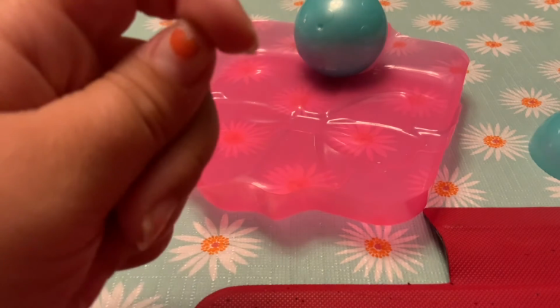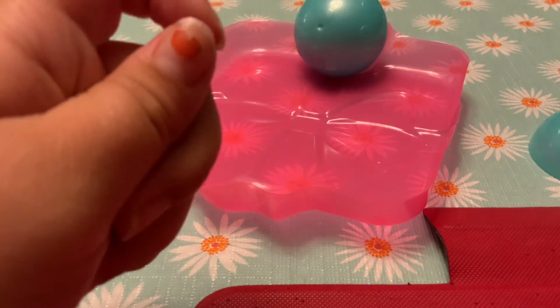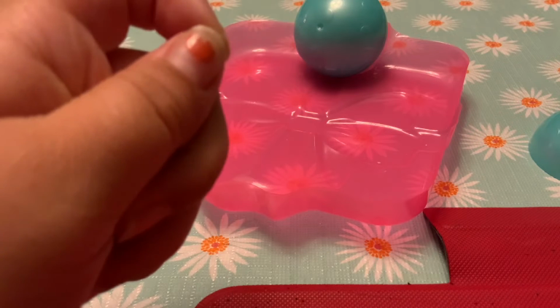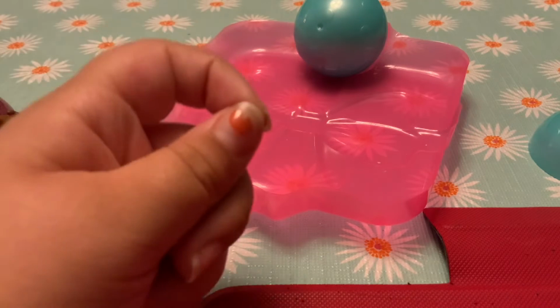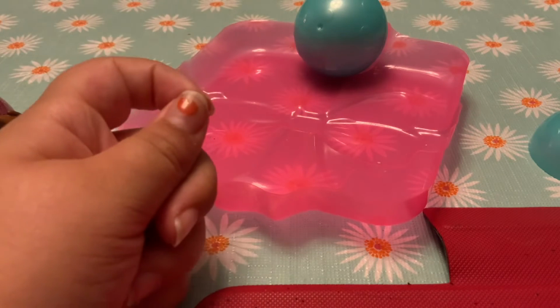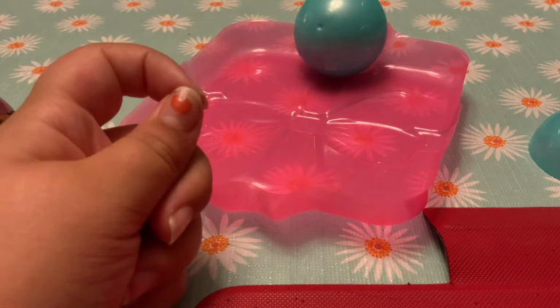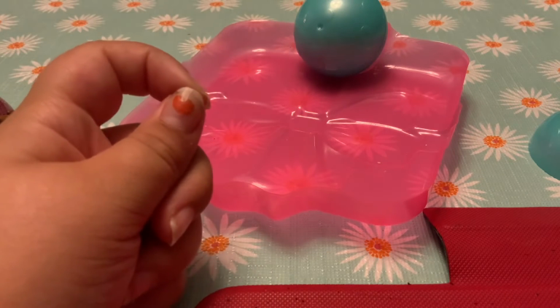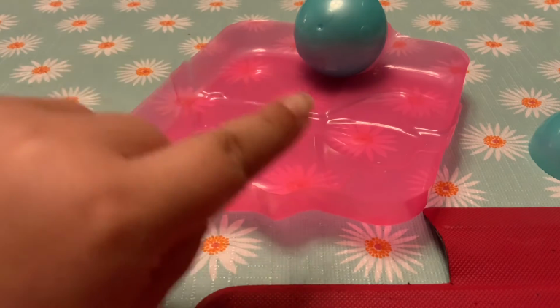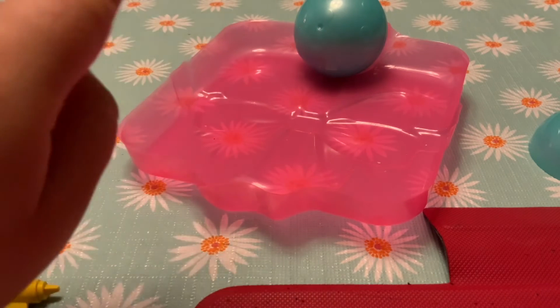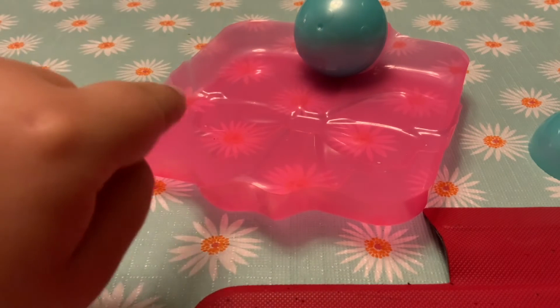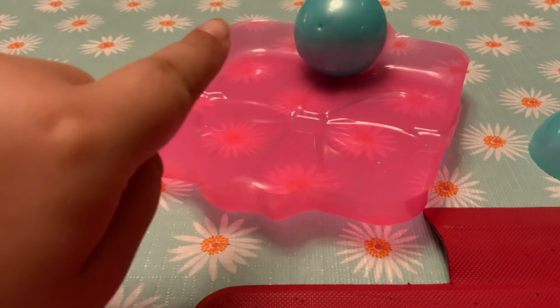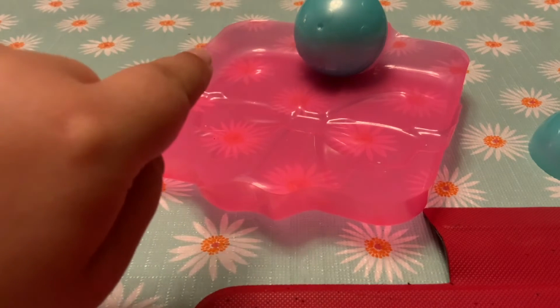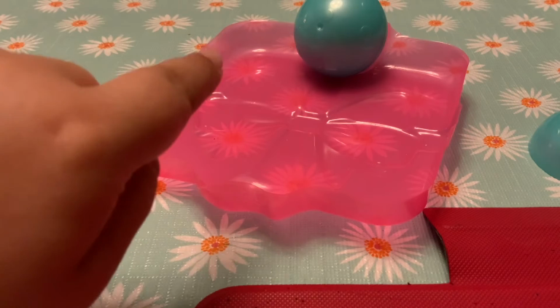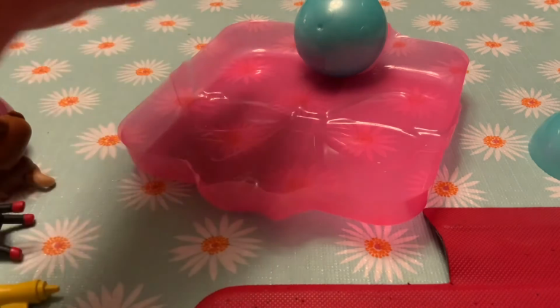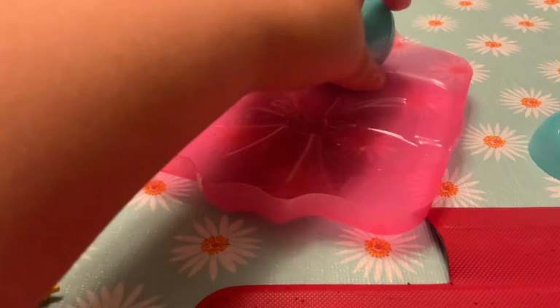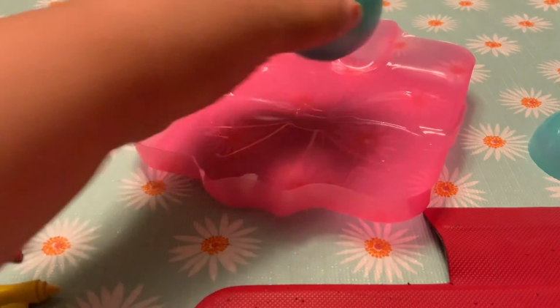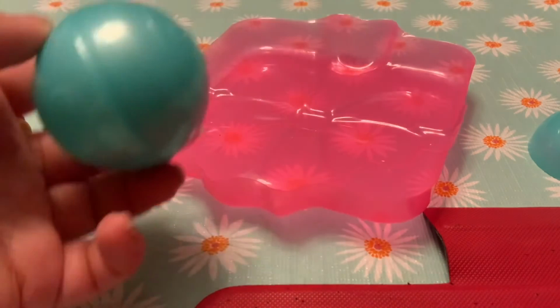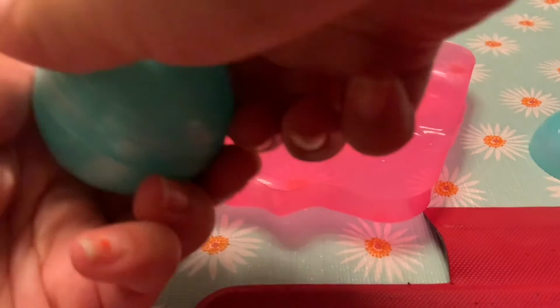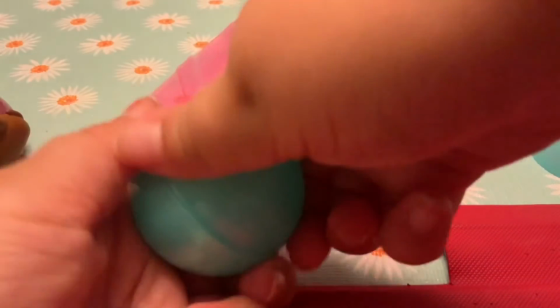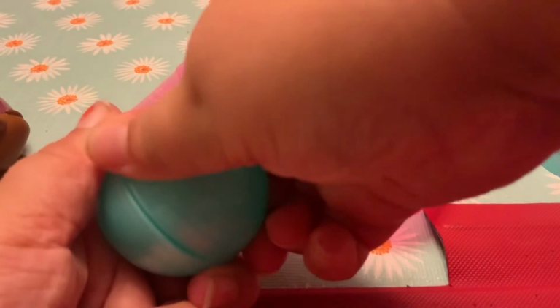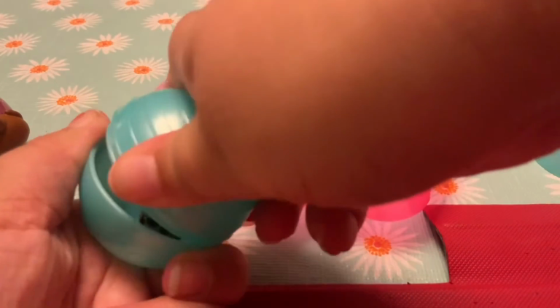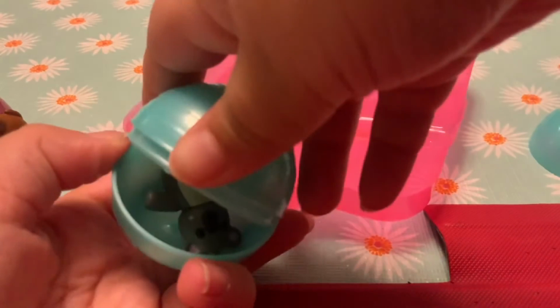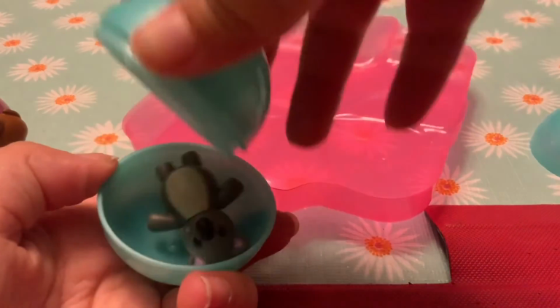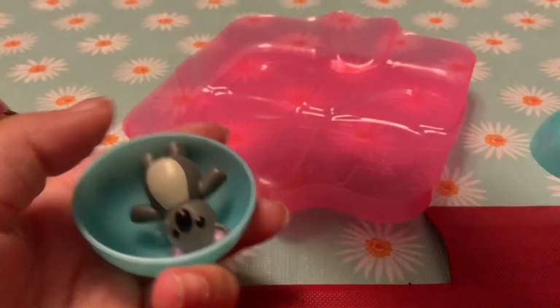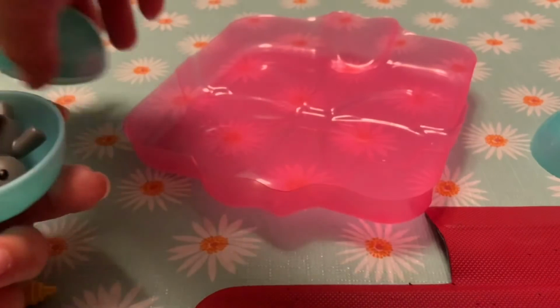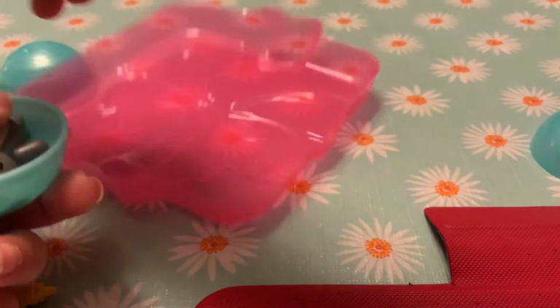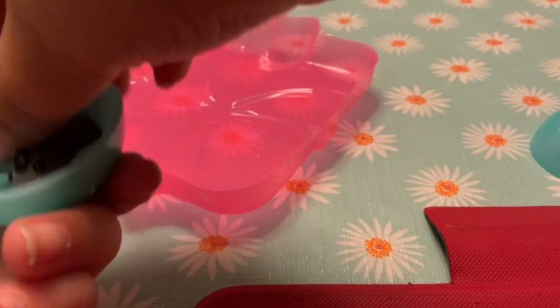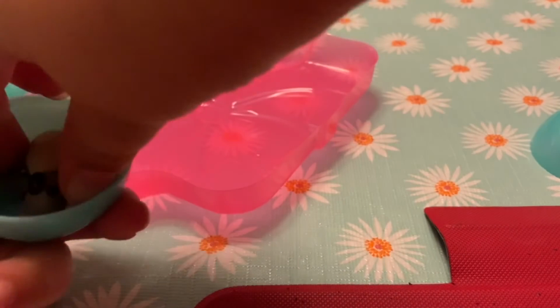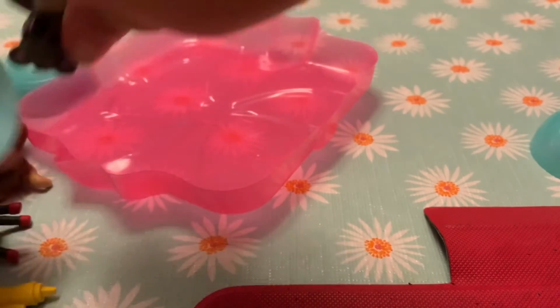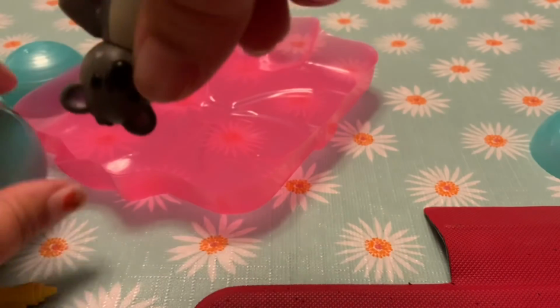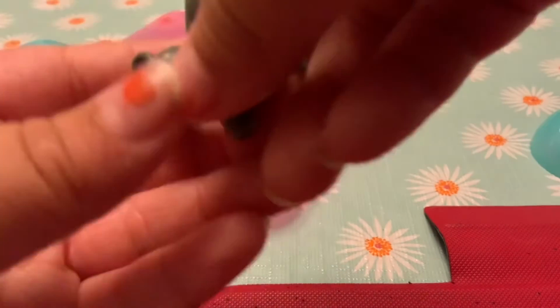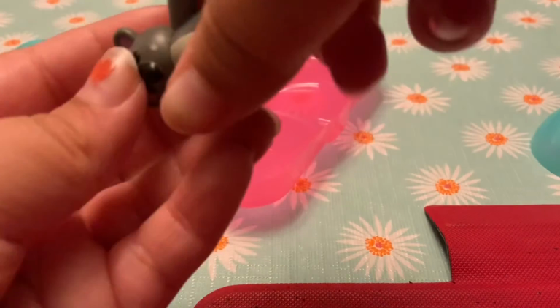I had nail polish on and it chipped off in the shape of a heart. And the last surprise egg — a koala! It's so cute!